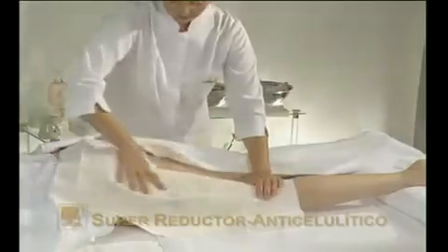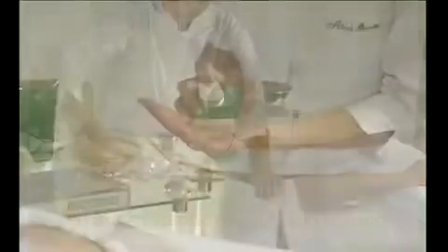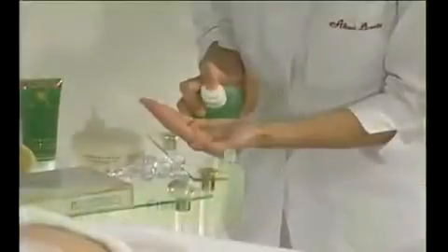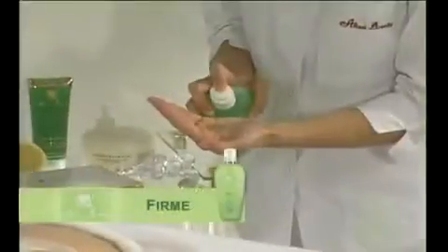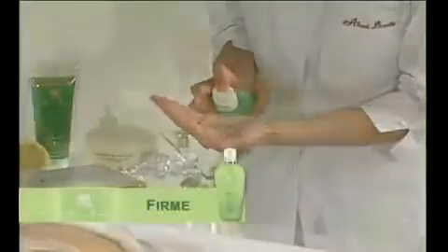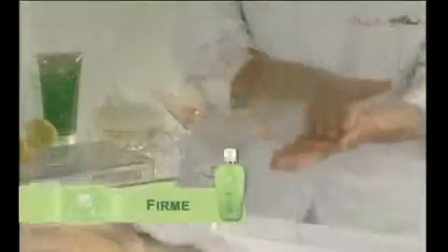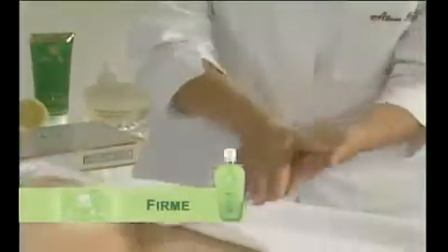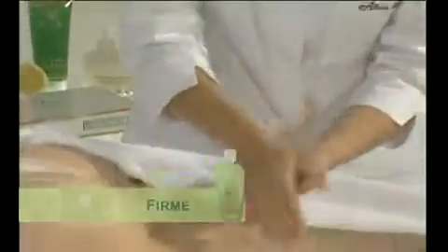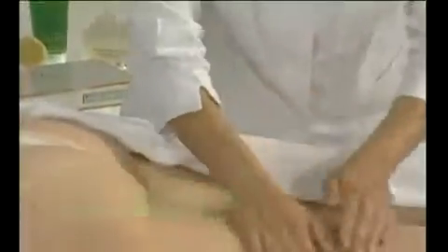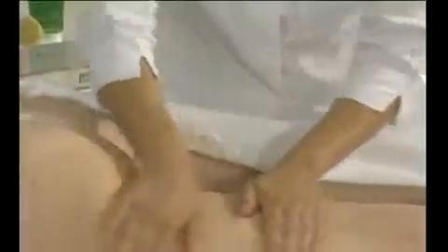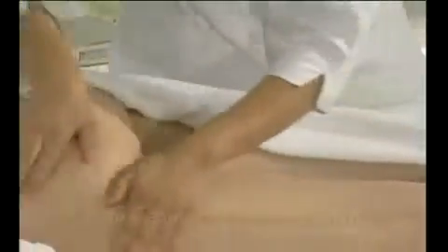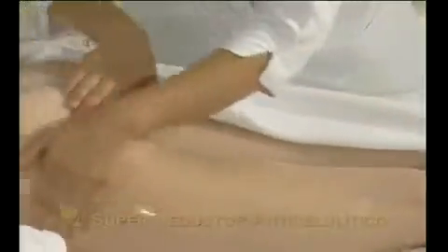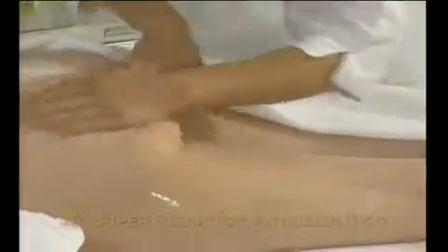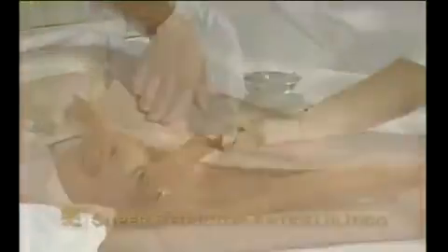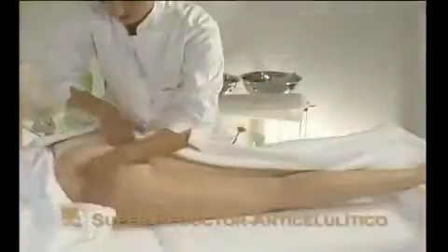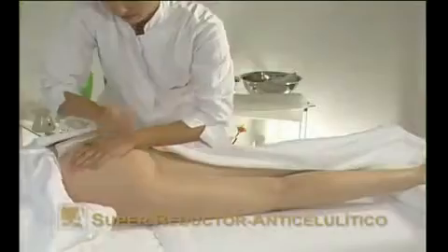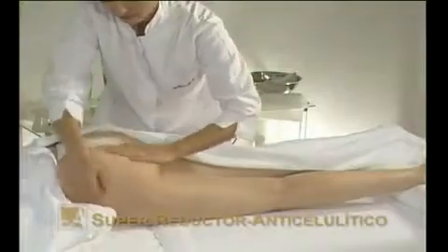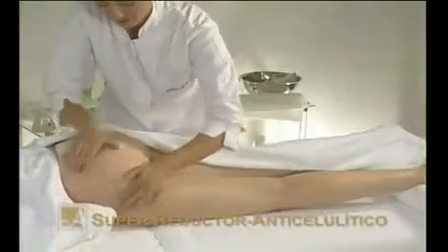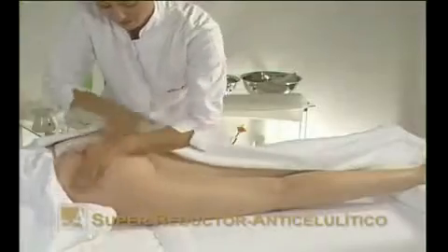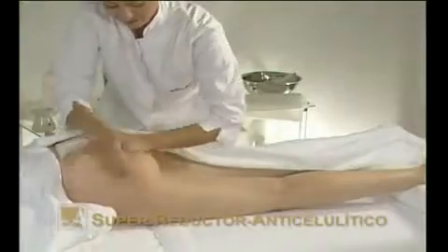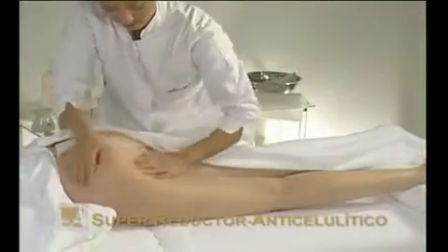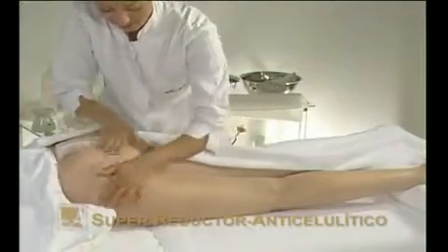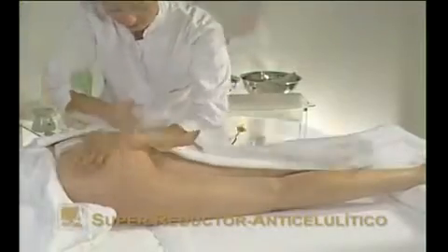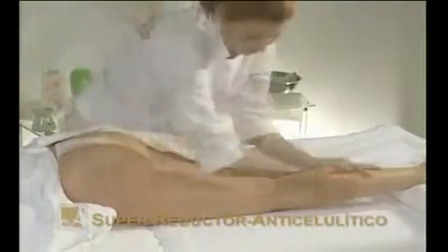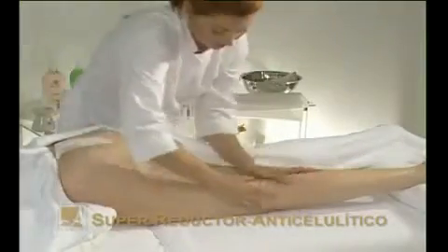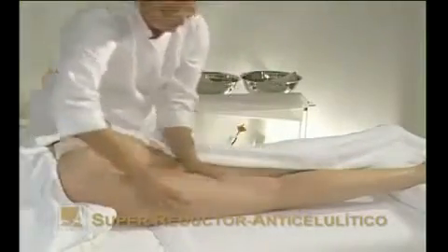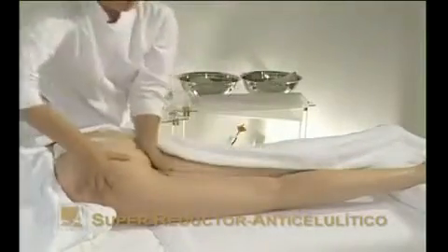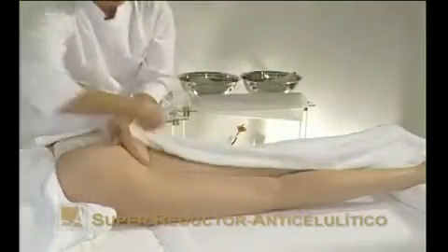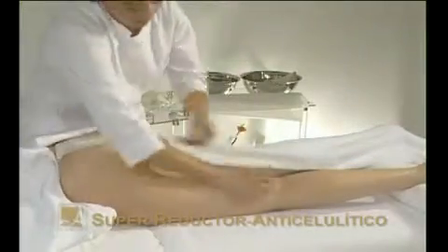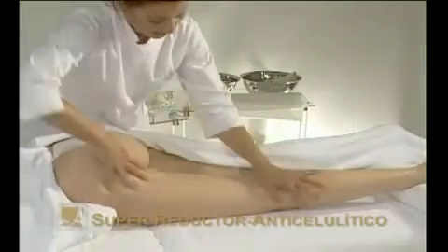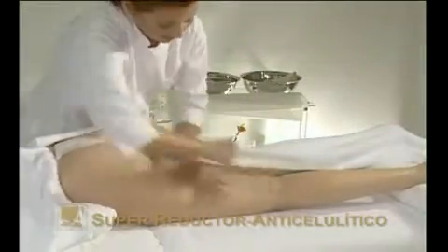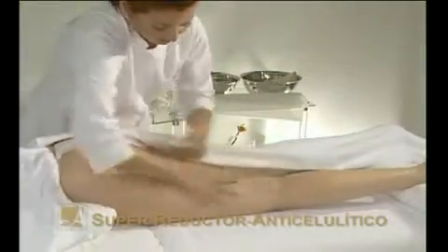Tone the skin with Firm, a reaffirming strengthening gel toner, which stimulates the skin and prepares it for the following steps.